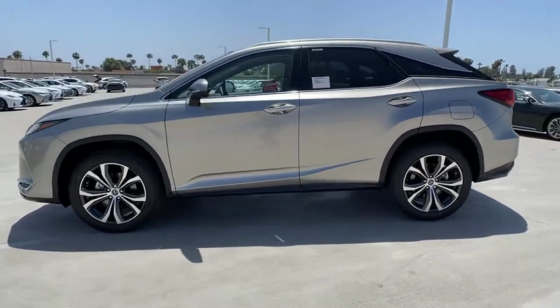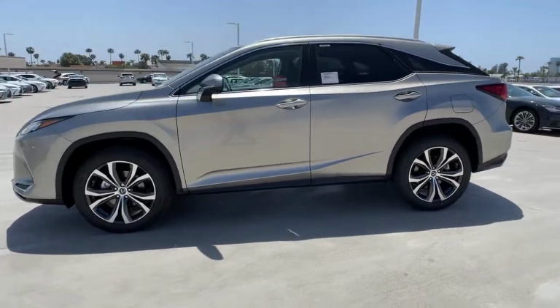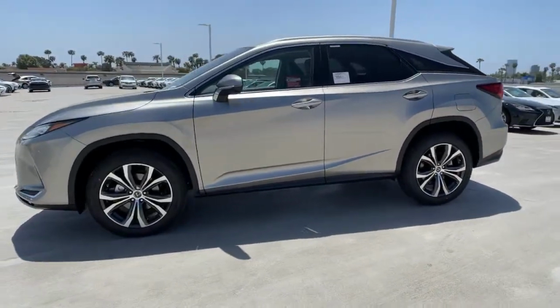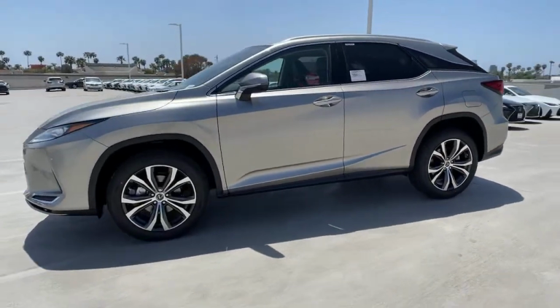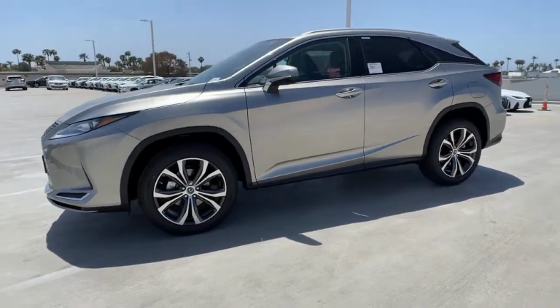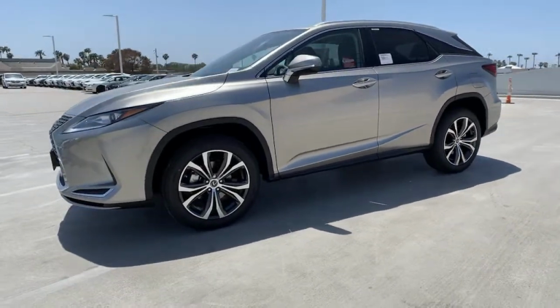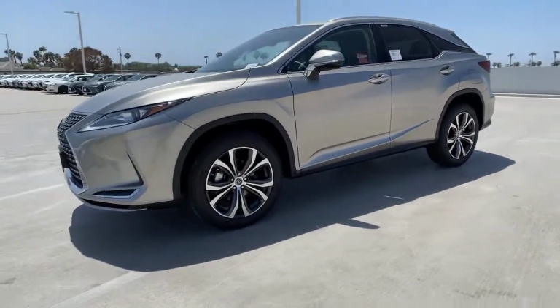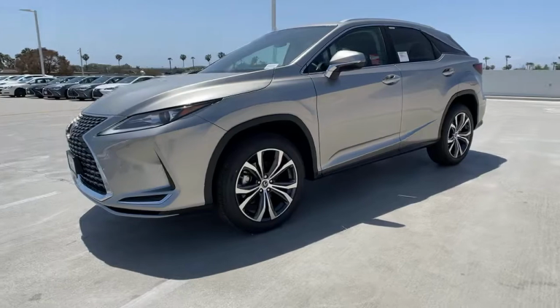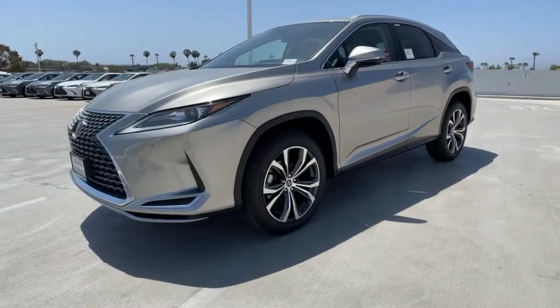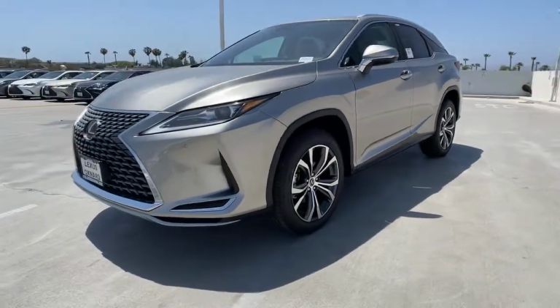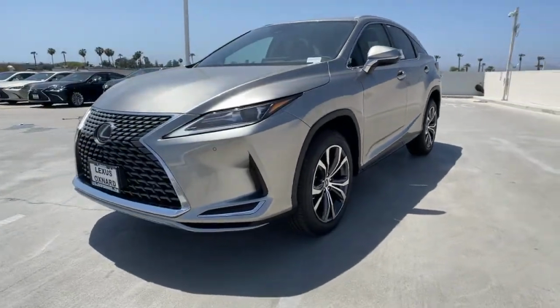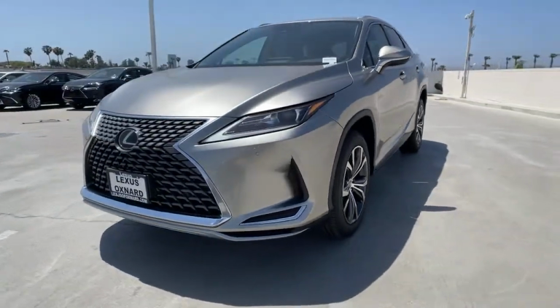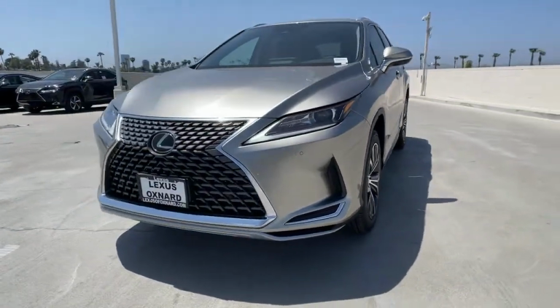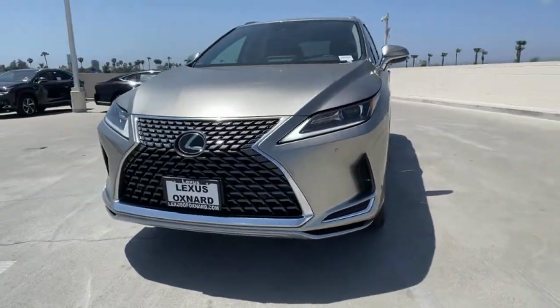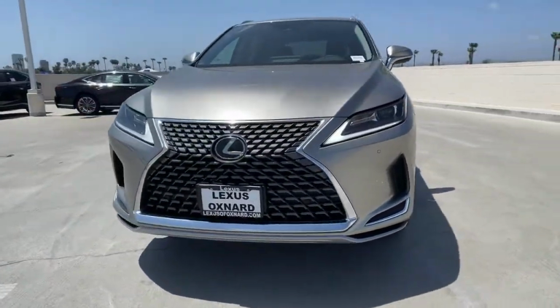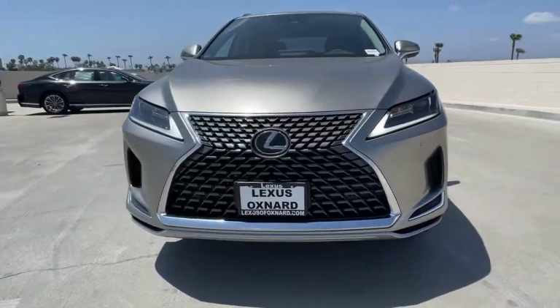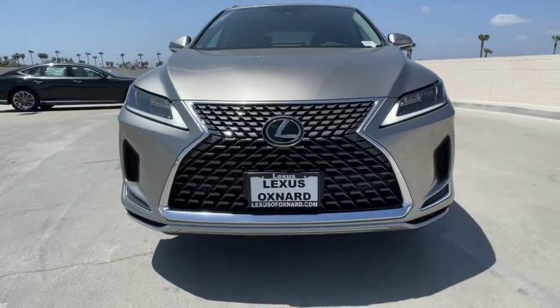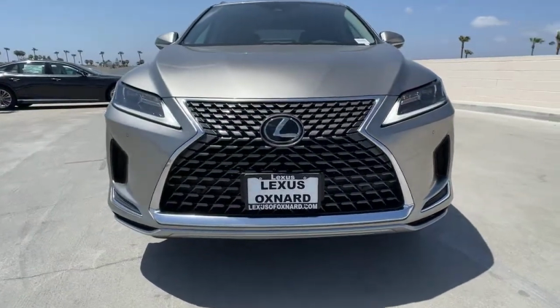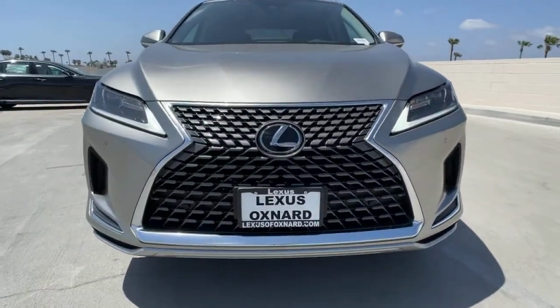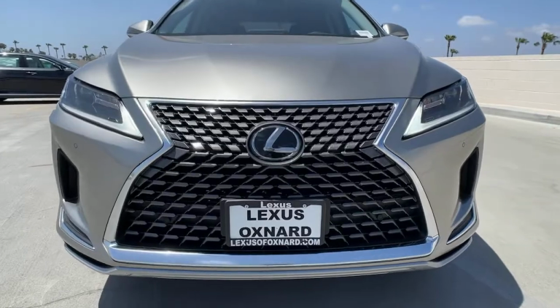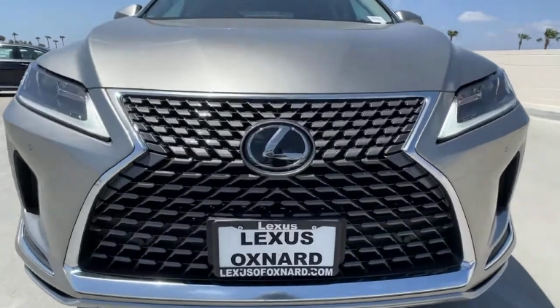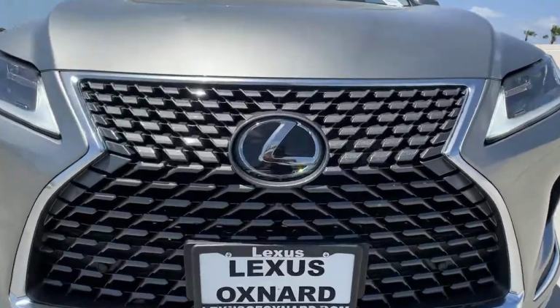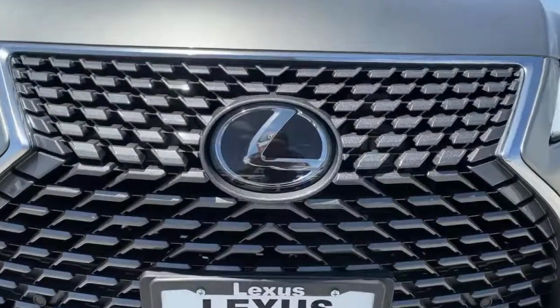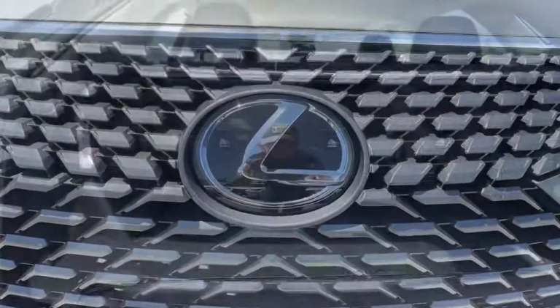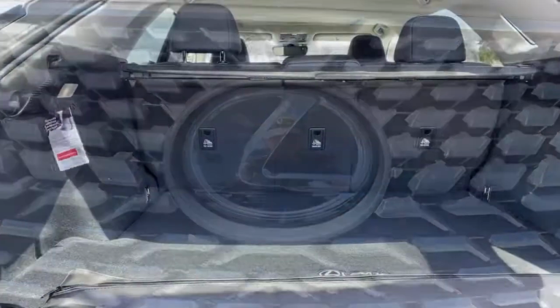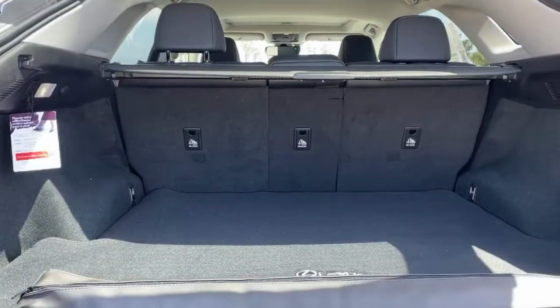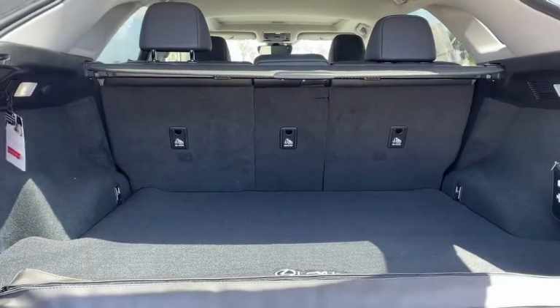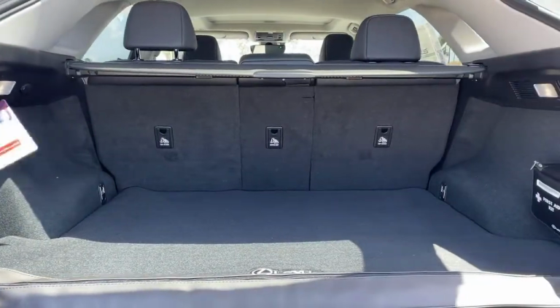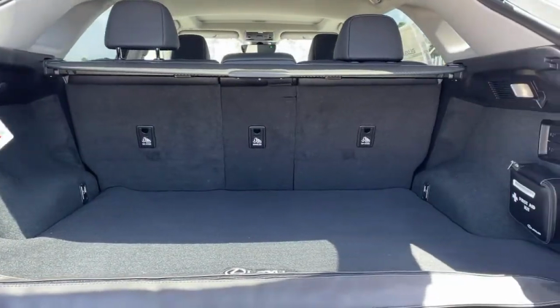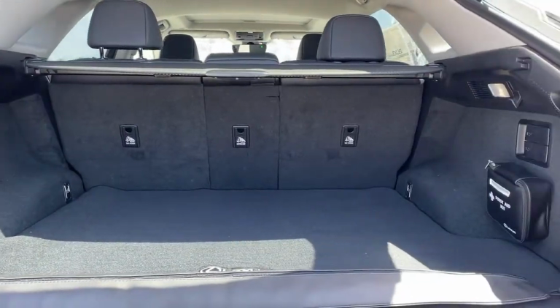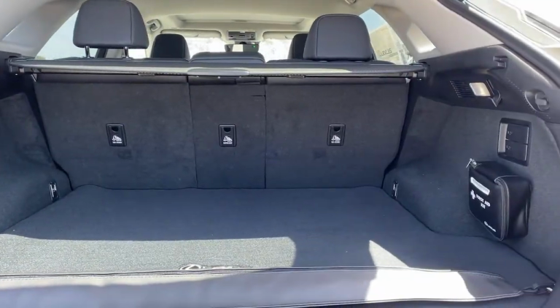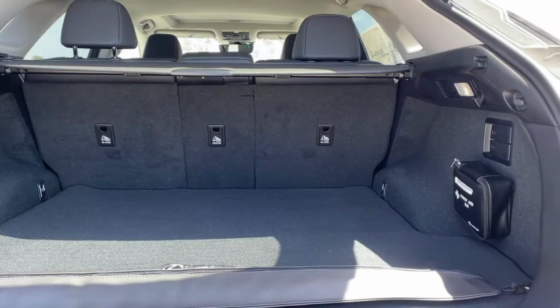Keyless entry, backup camera, adaptive cruise control, power passenger seat, keyless start, power liftgate, heated mirrors, woodgrain interior trim, remote engine start, lane keeping assist.